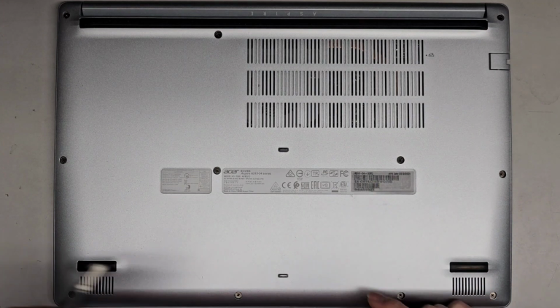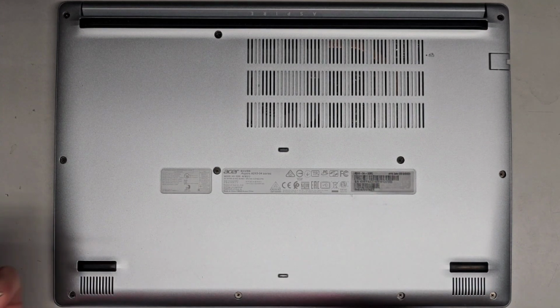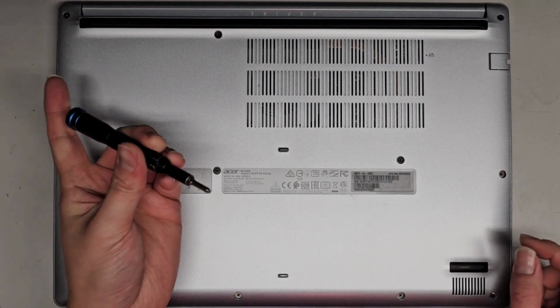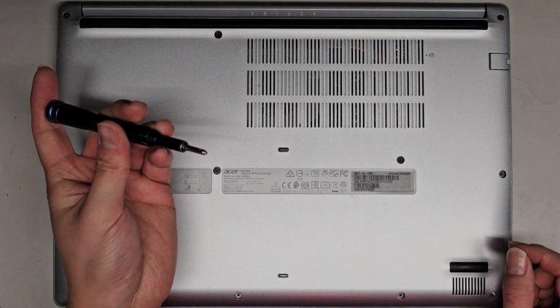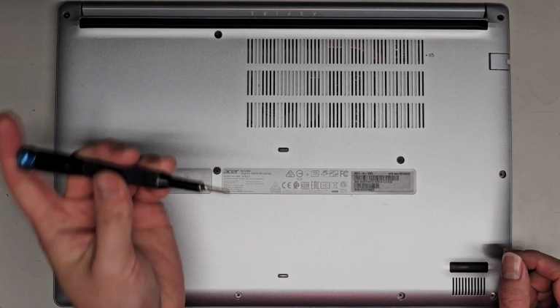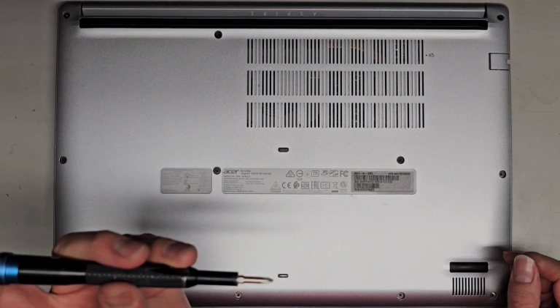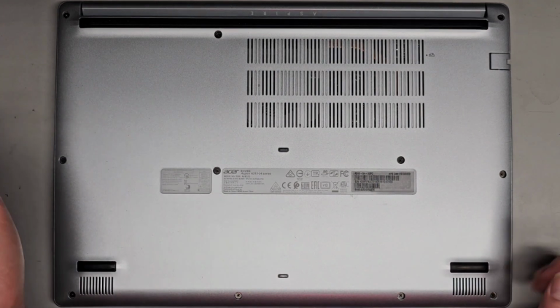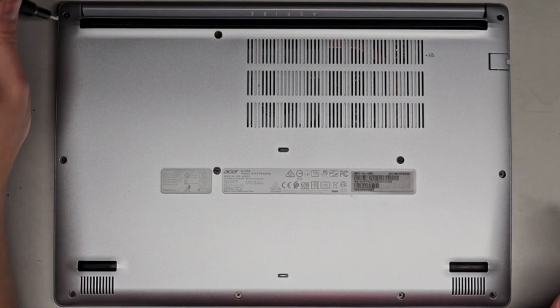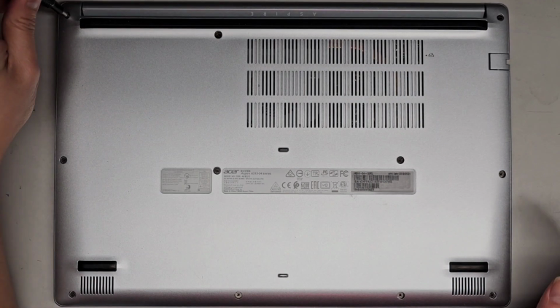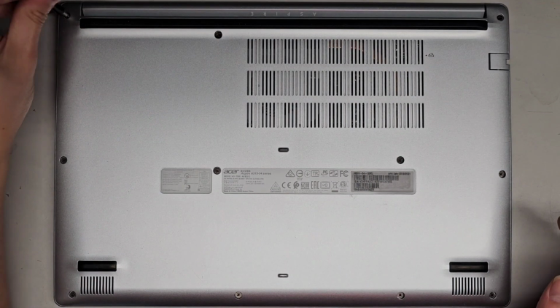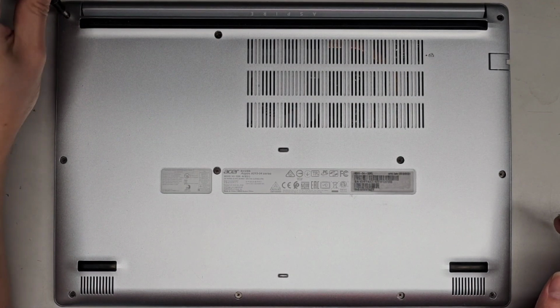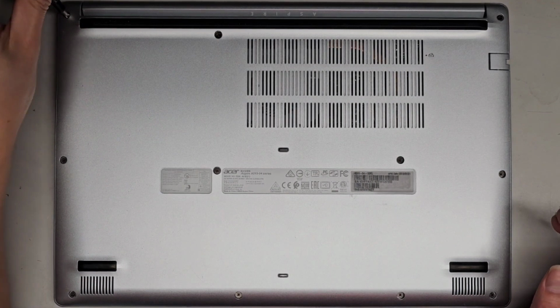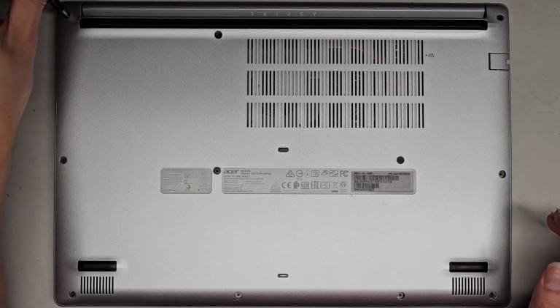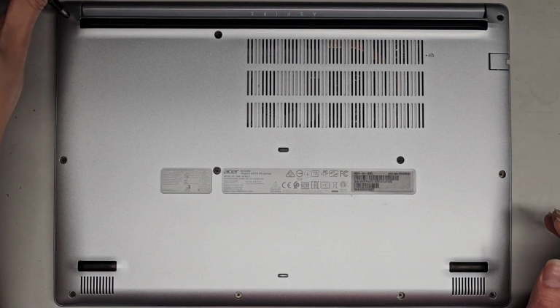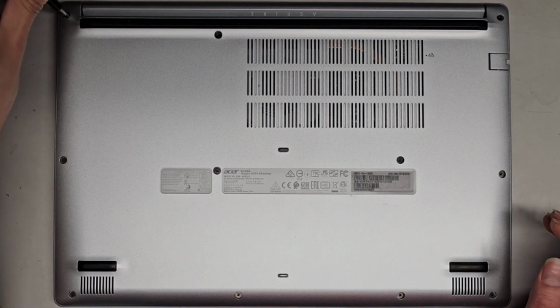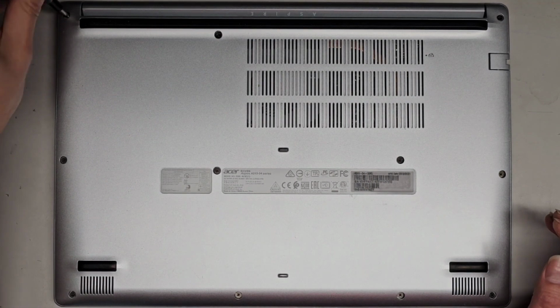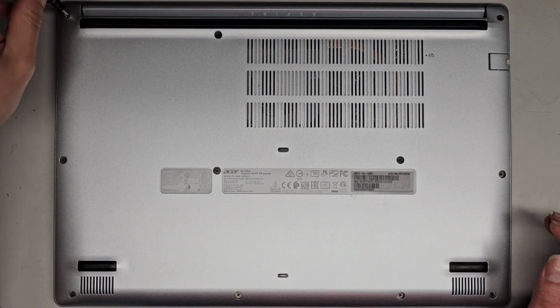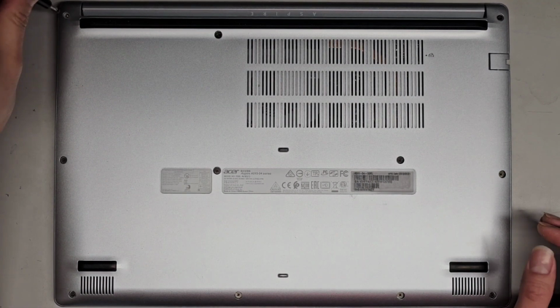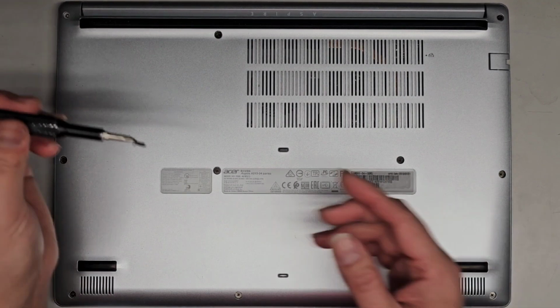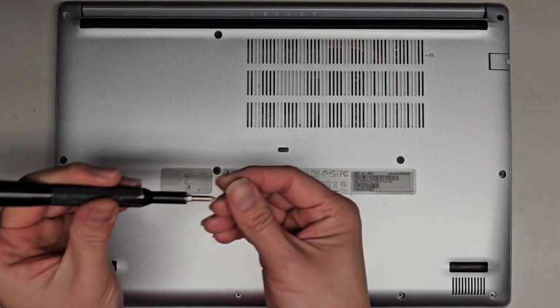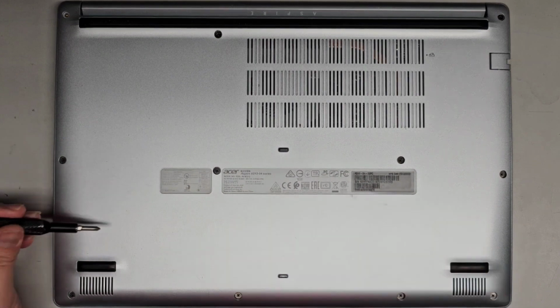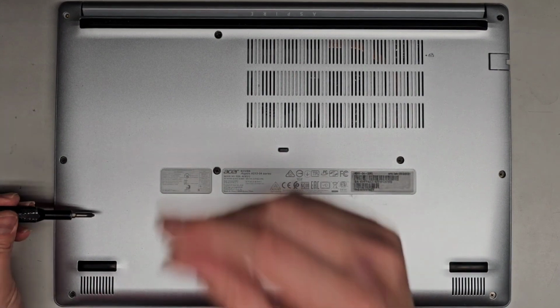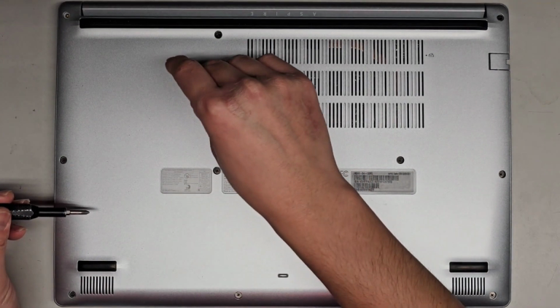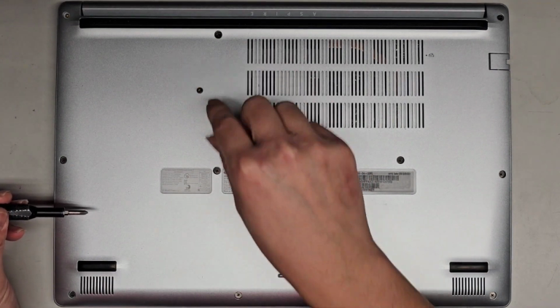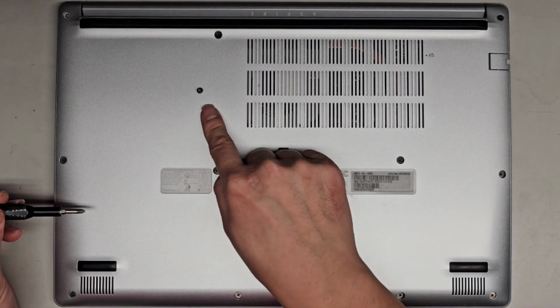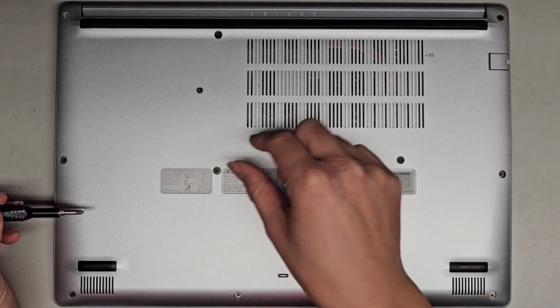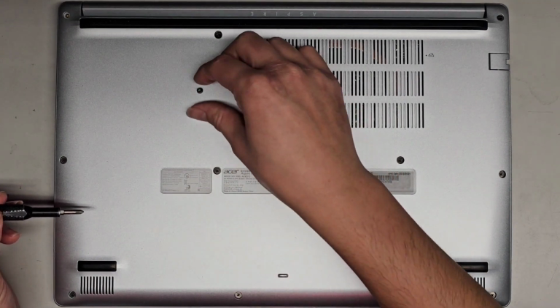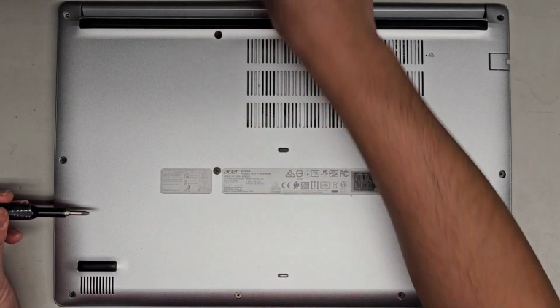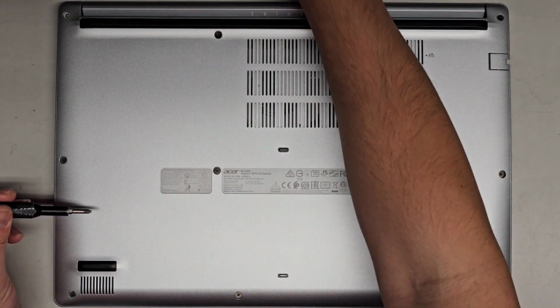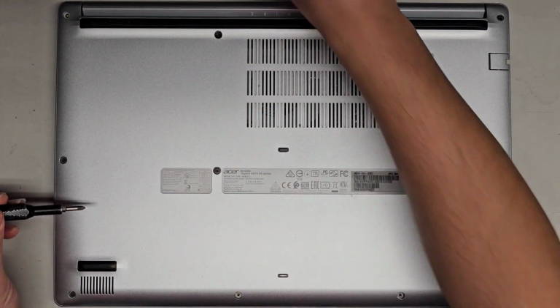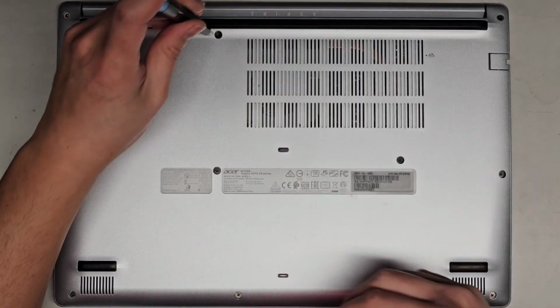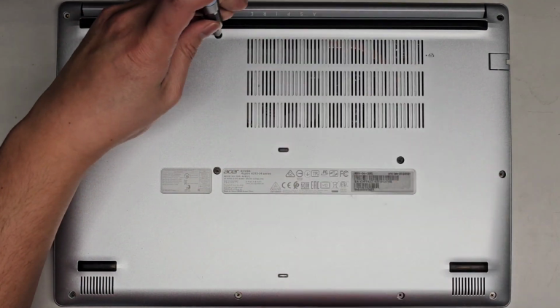We're going to be using a JS1, J1, or PH1 screwdriver, and we're going to remove the screws from the bottom. You want to keep them in order because they can be different size, shape, and length. The way I do that is I put them flat side down on my desk in the pattern I remove them.